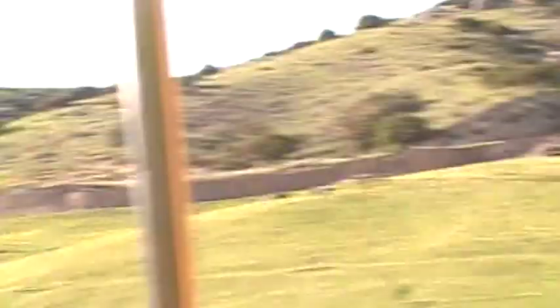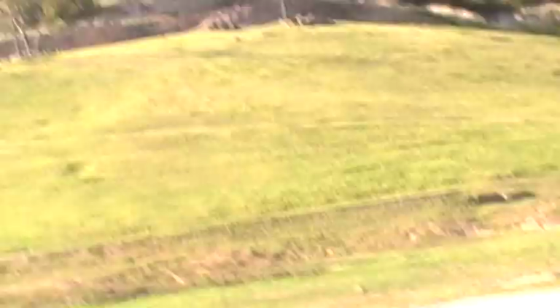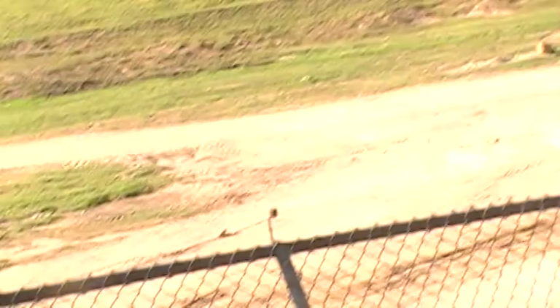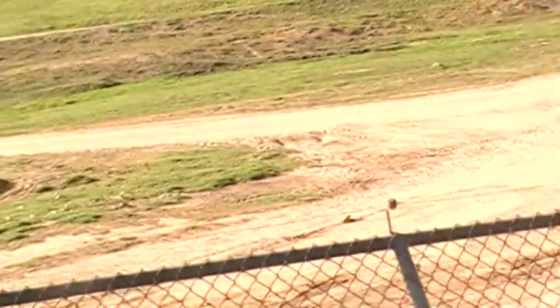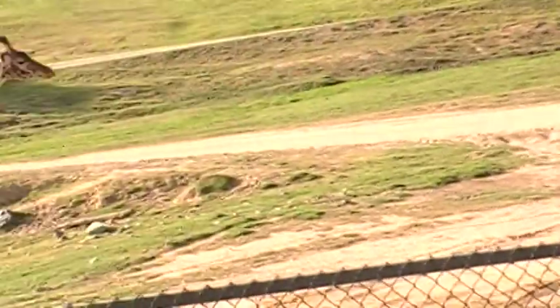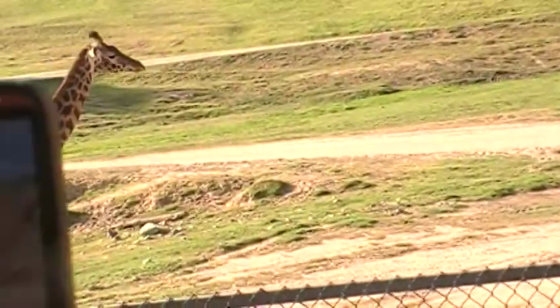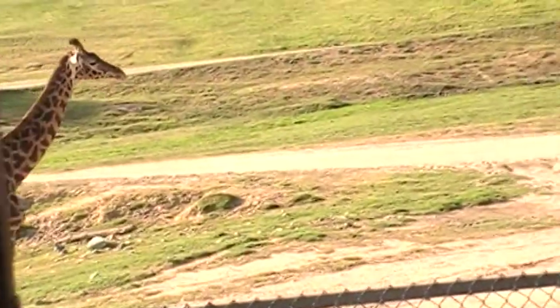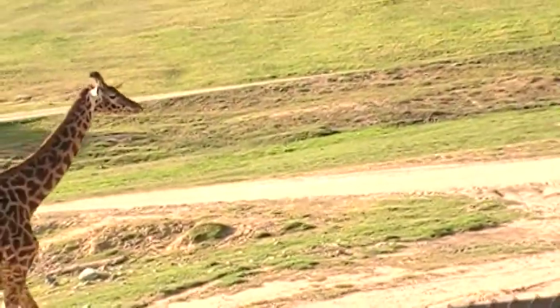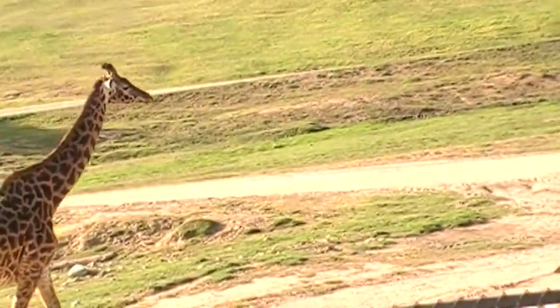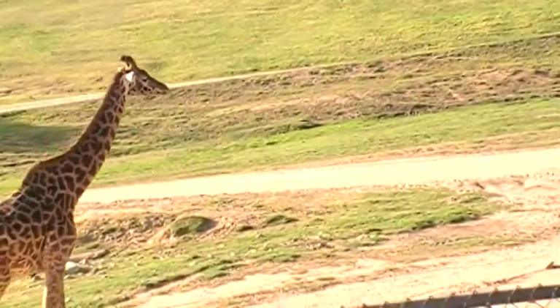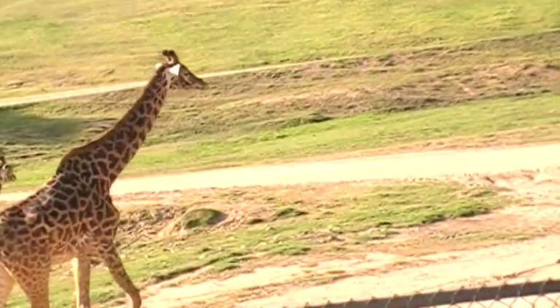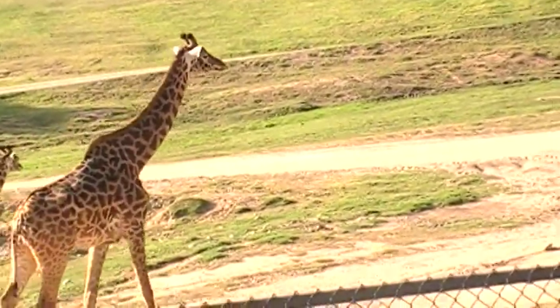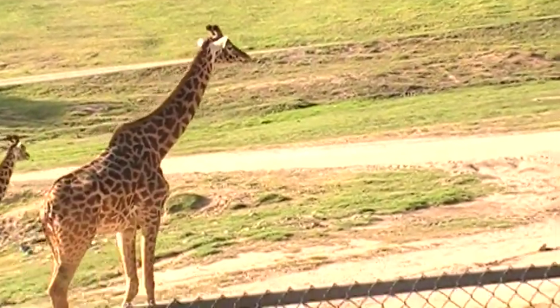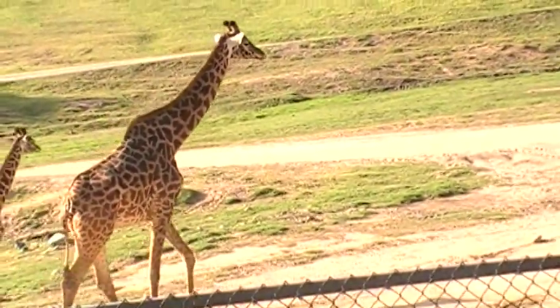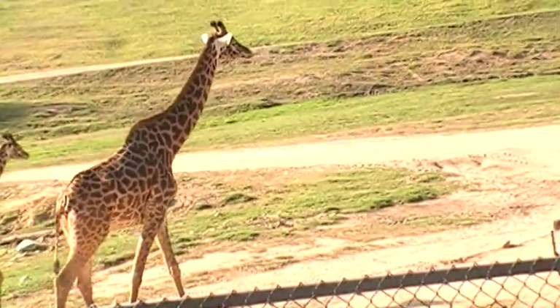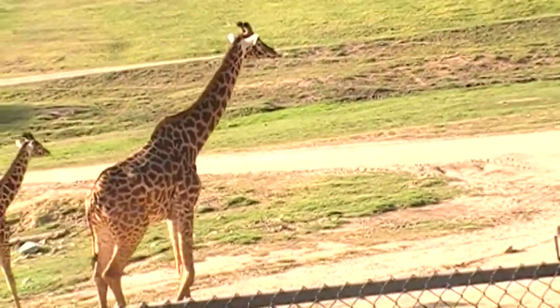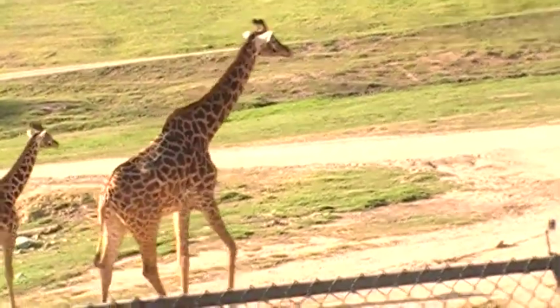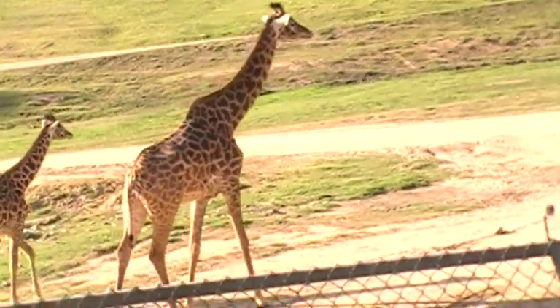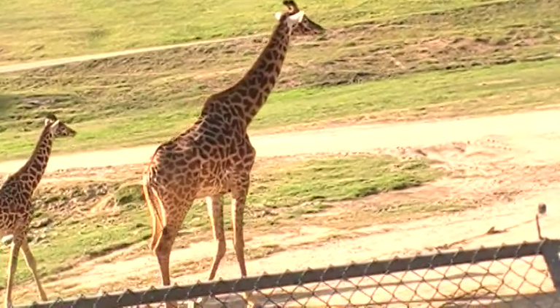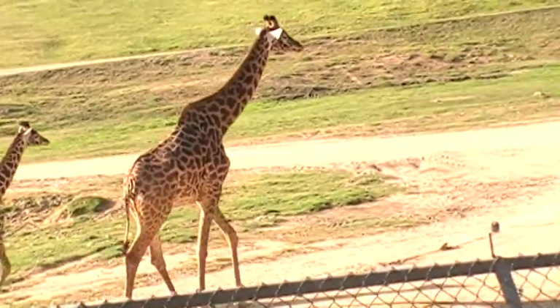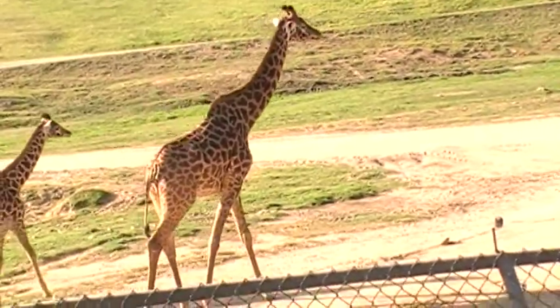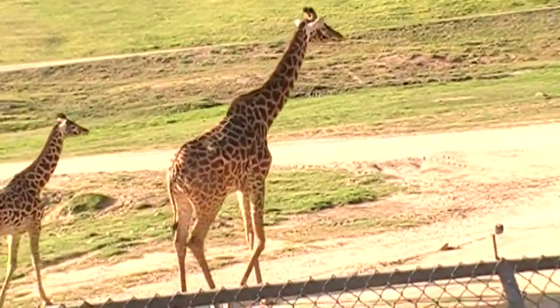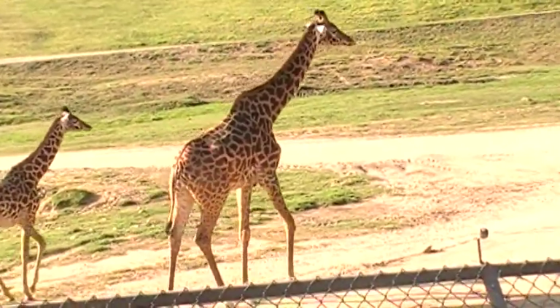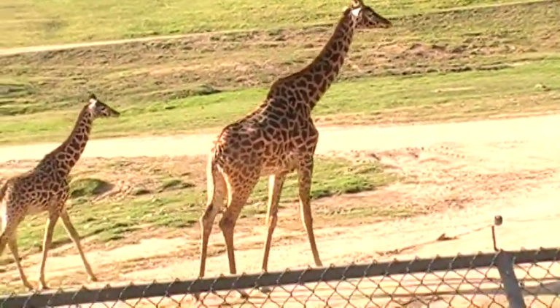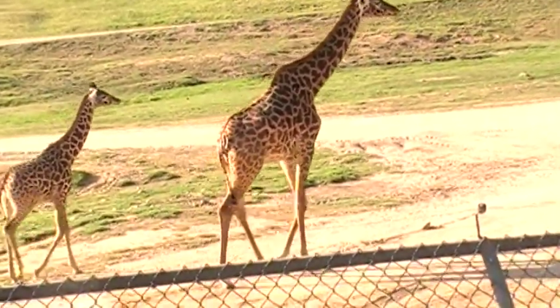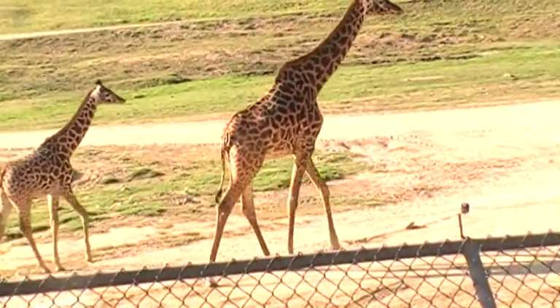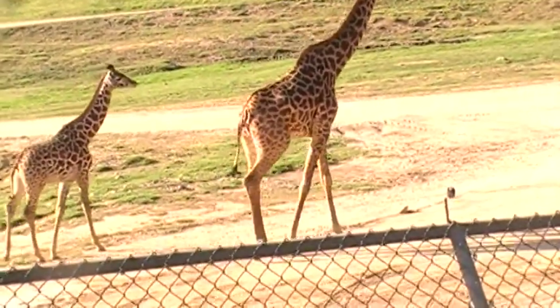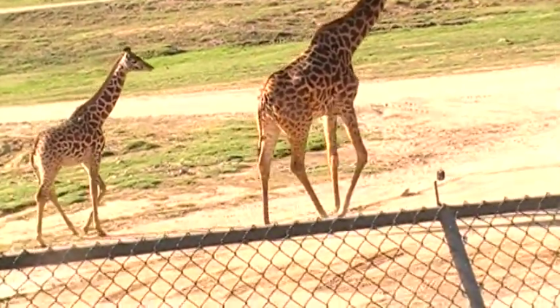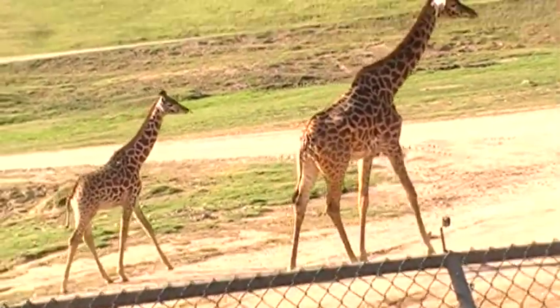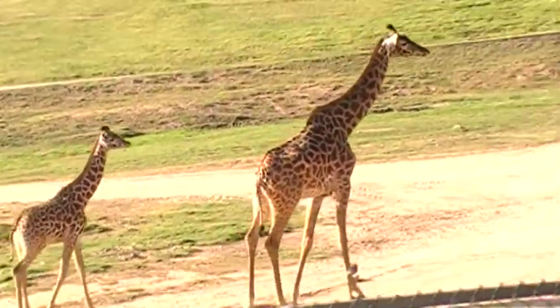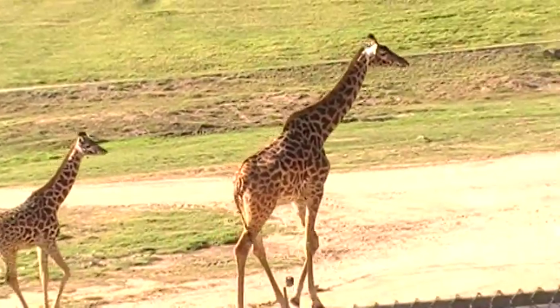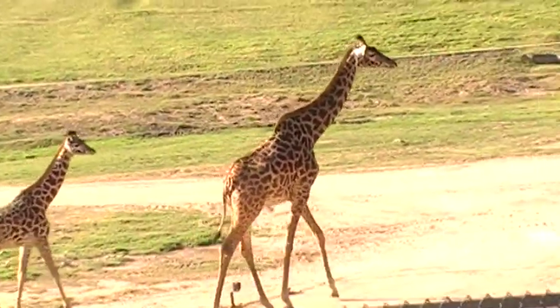Now watch the gait of the giraffe — it's not like a horse. It's front and back legs moving at the same time on the same side: left side, then right side. That's how they keep their balance. That is awesome.